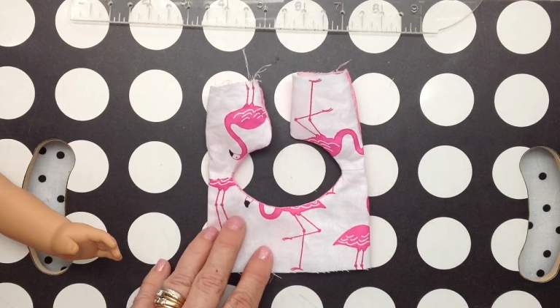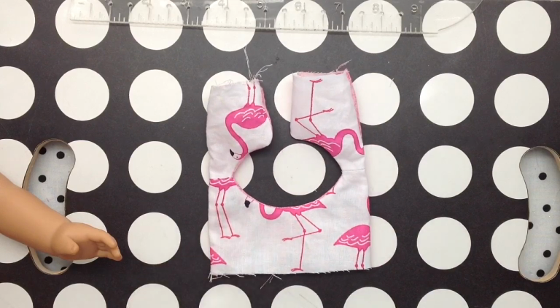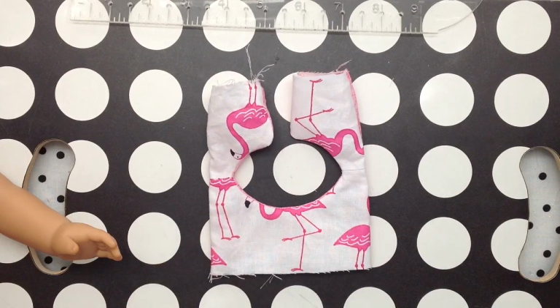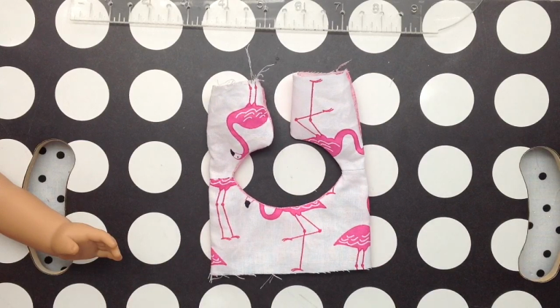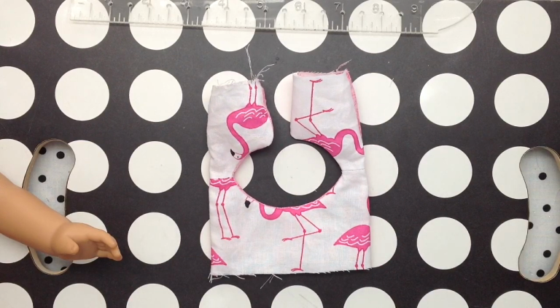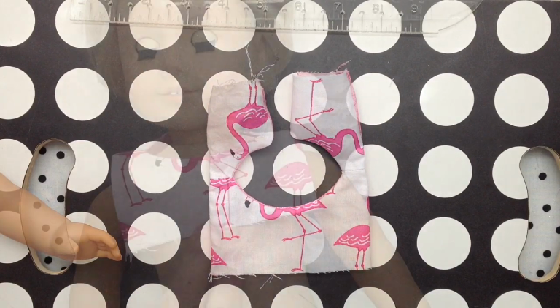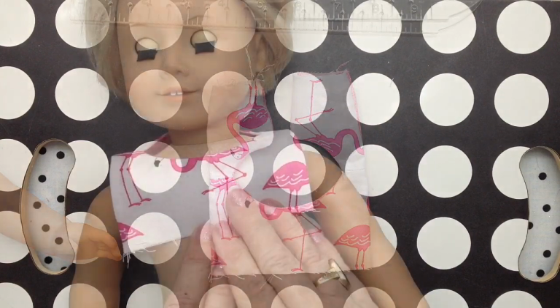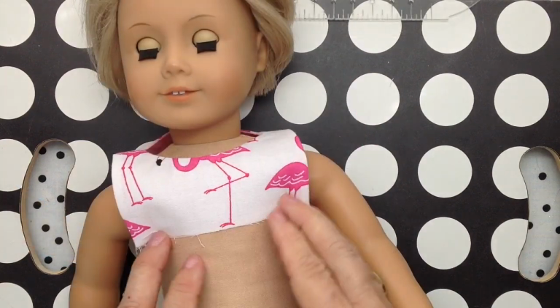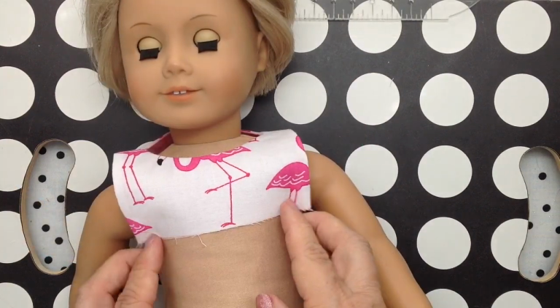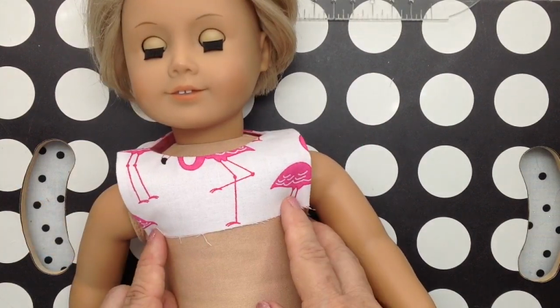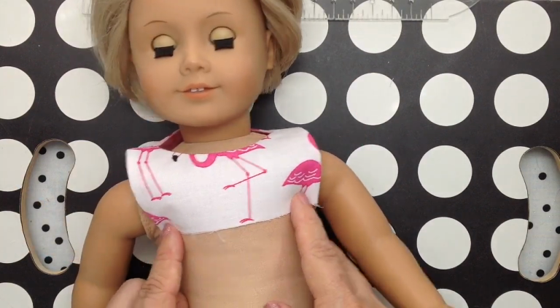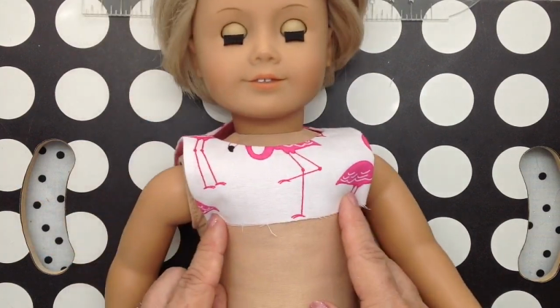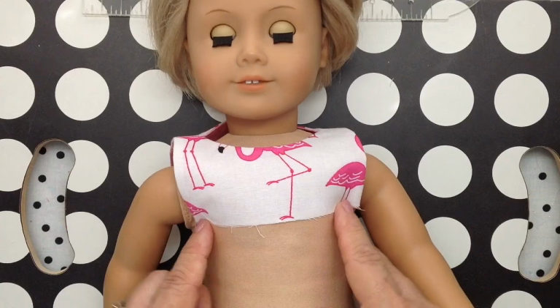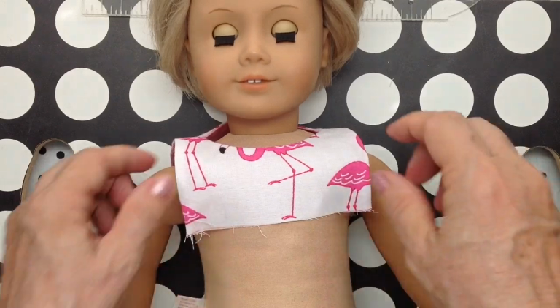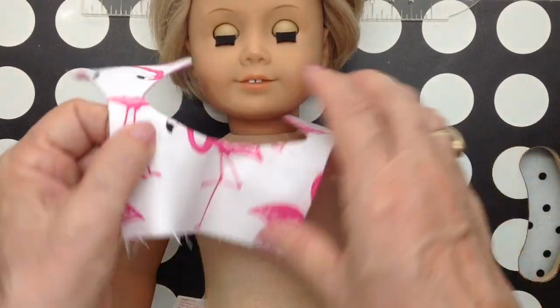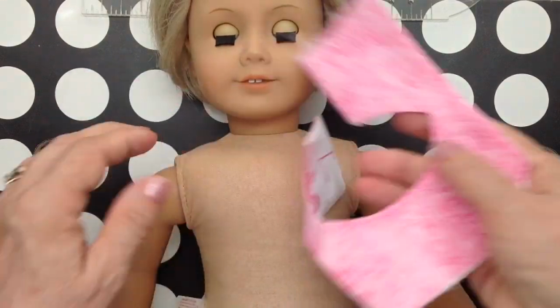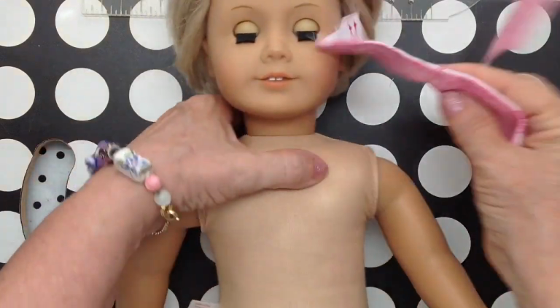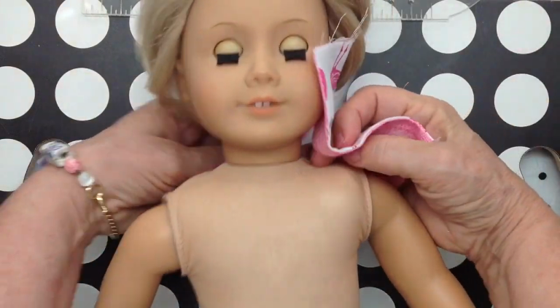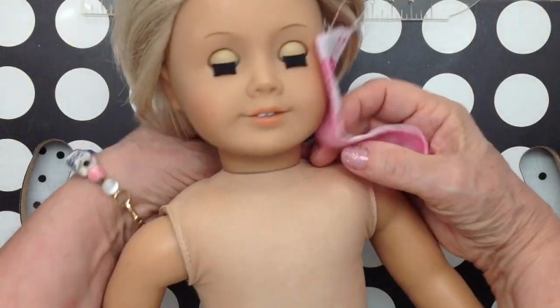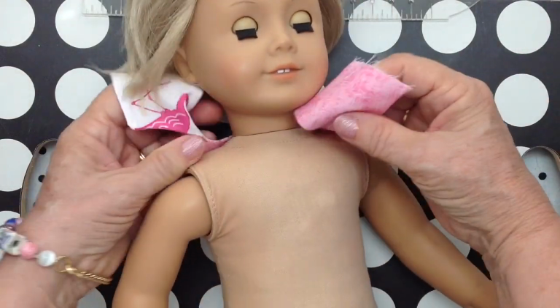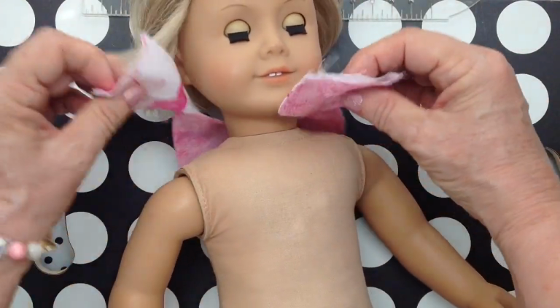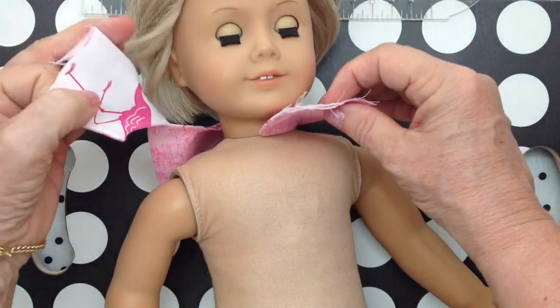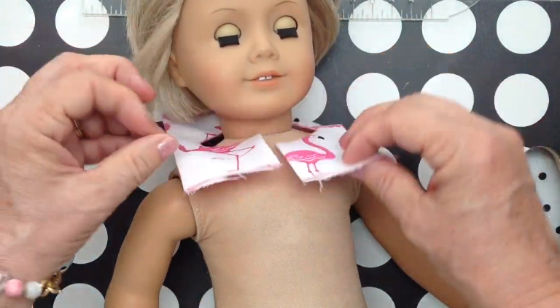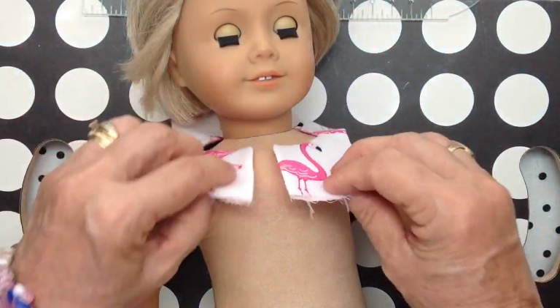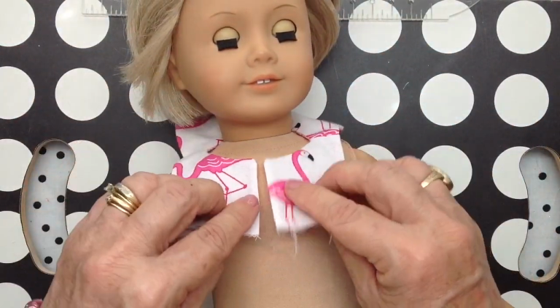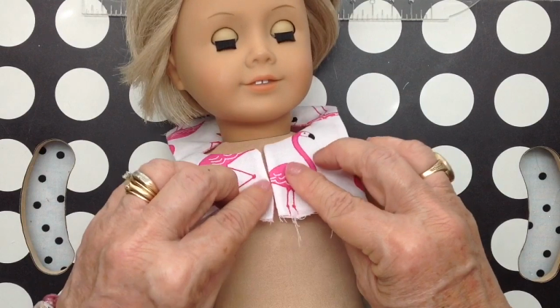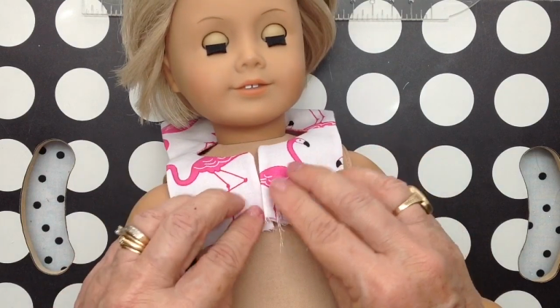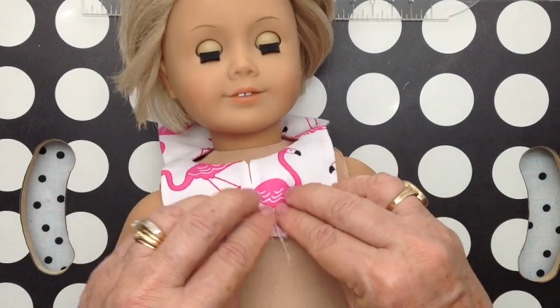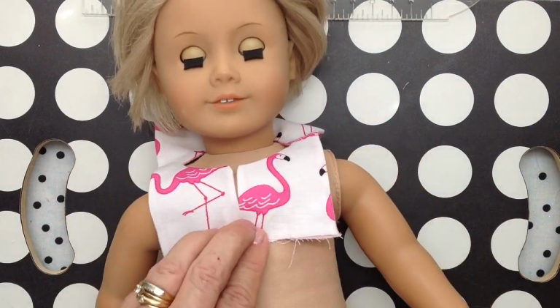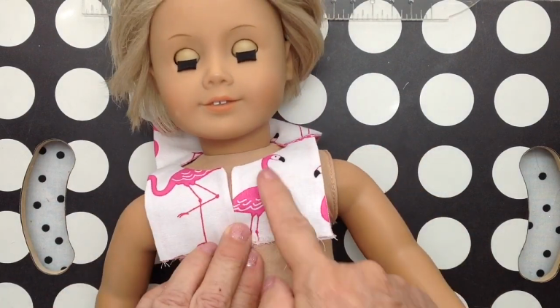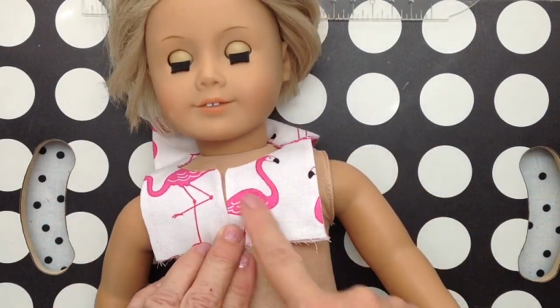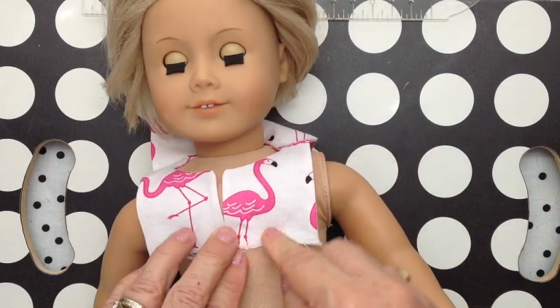I'm going to press it with my iron. I mentioned that you could open it in the back or the front, and I'm going to open mine in the front. The only reason I'm doing that is so I'll have a whole flamingo.